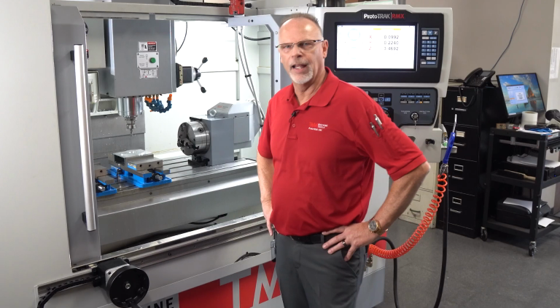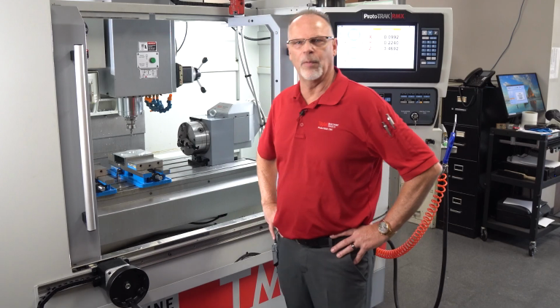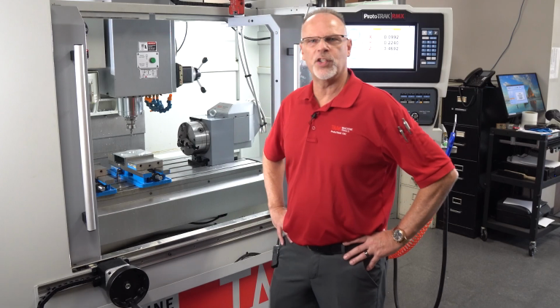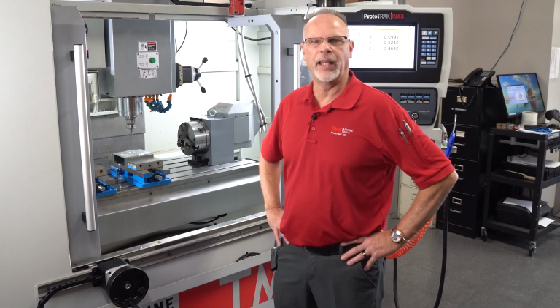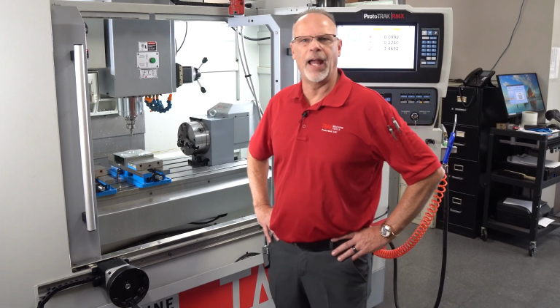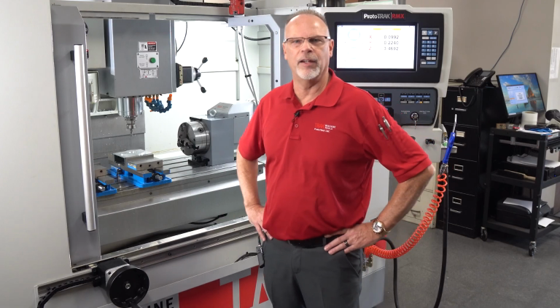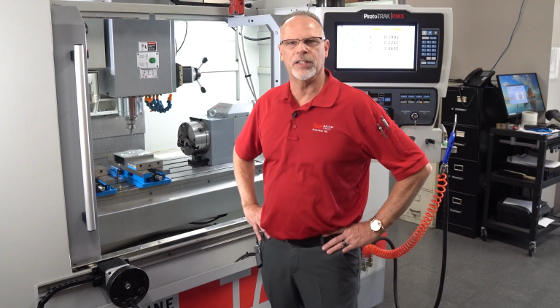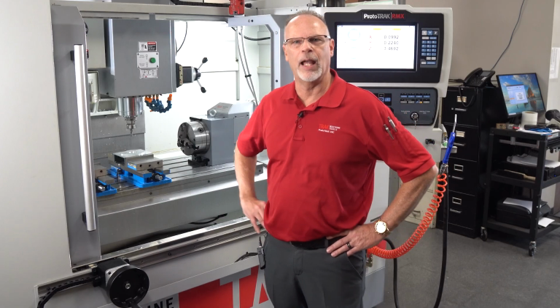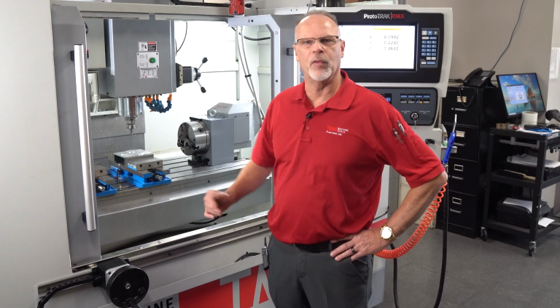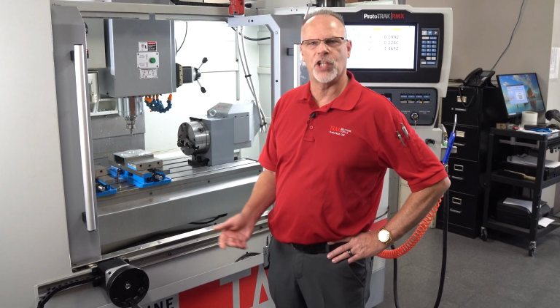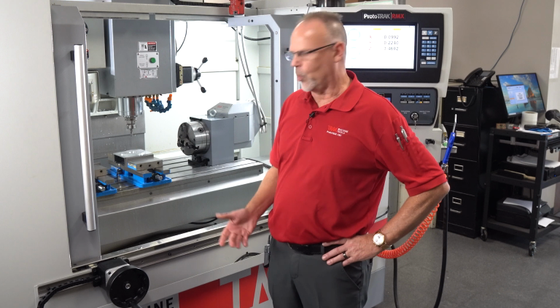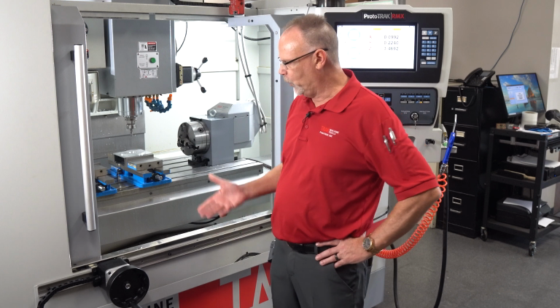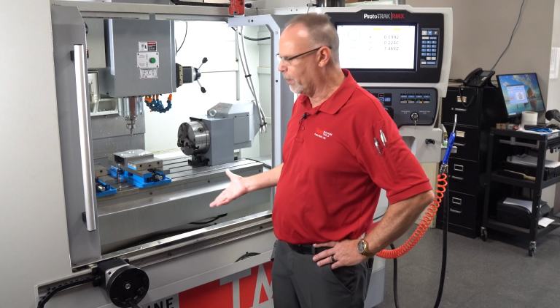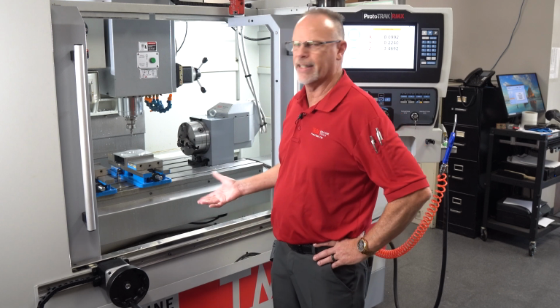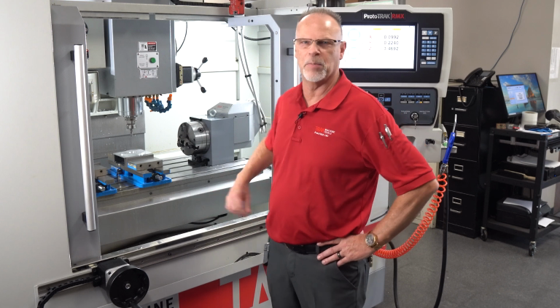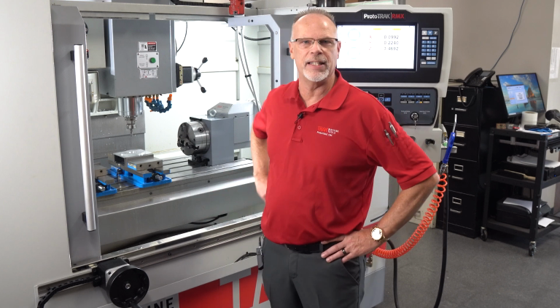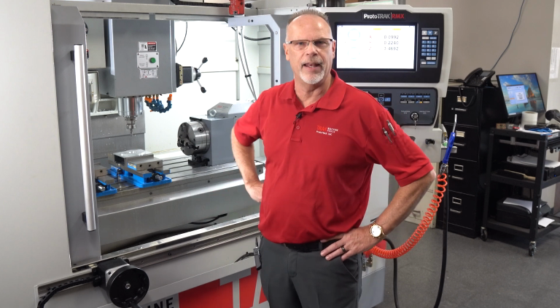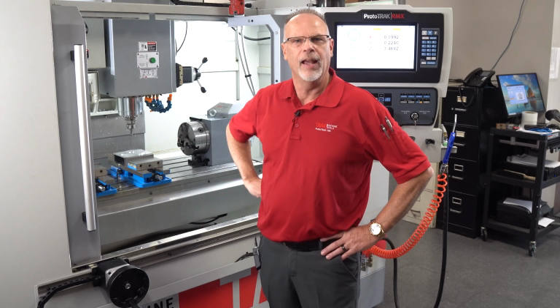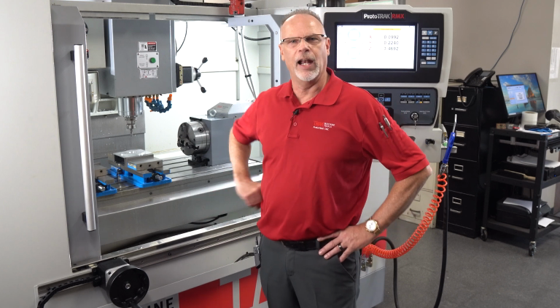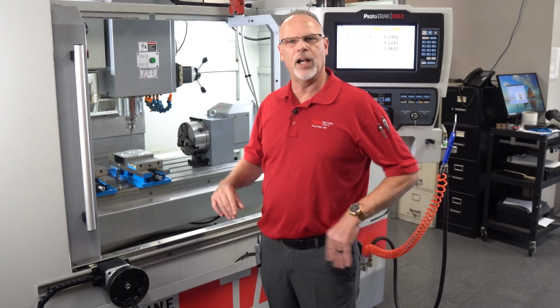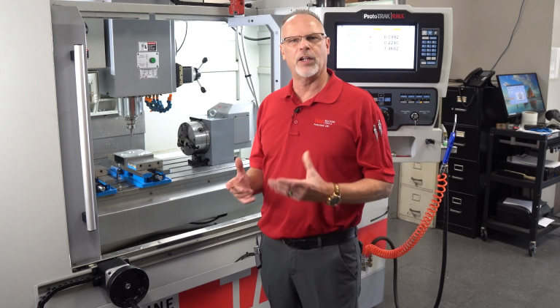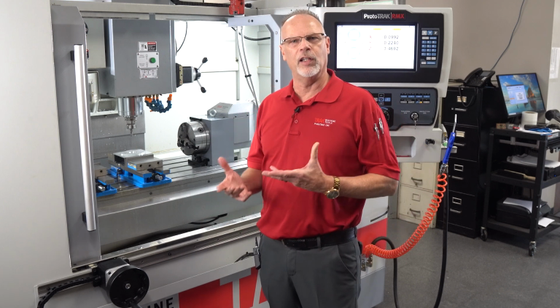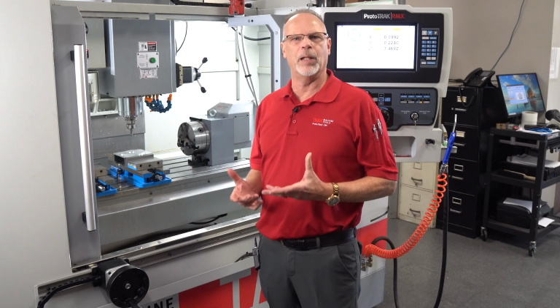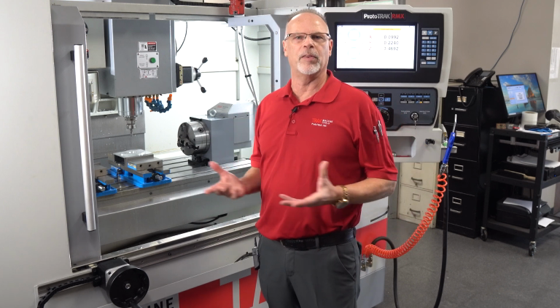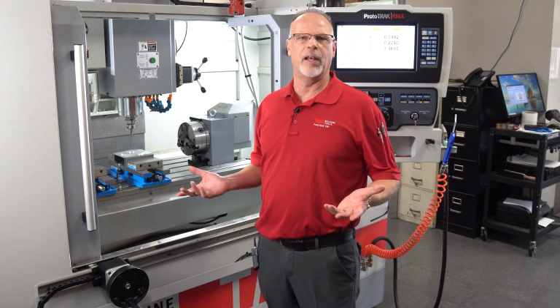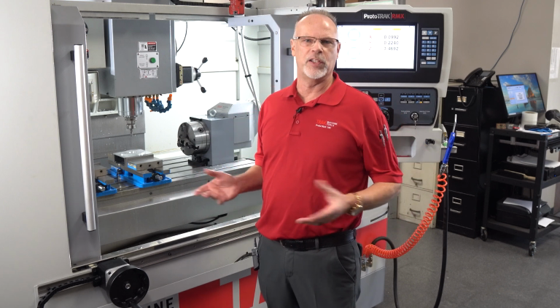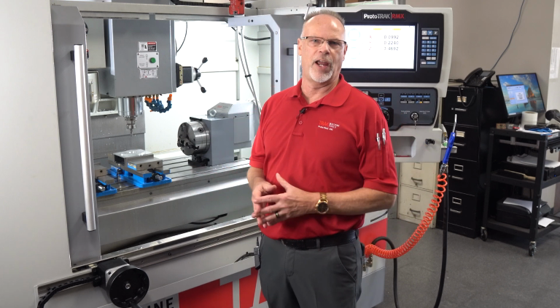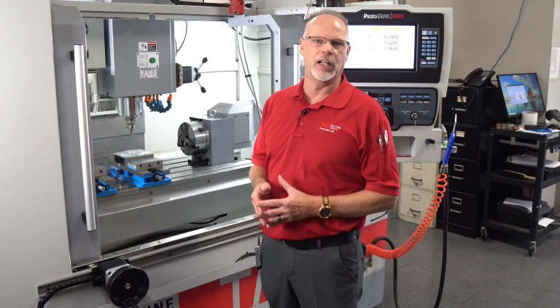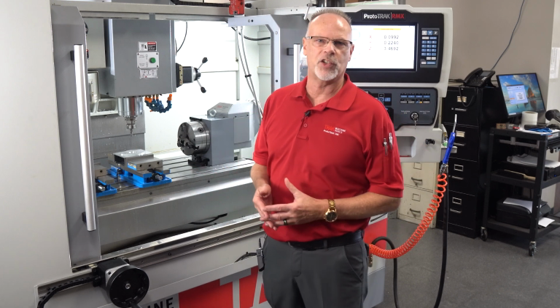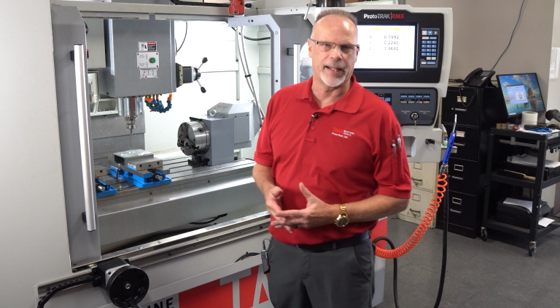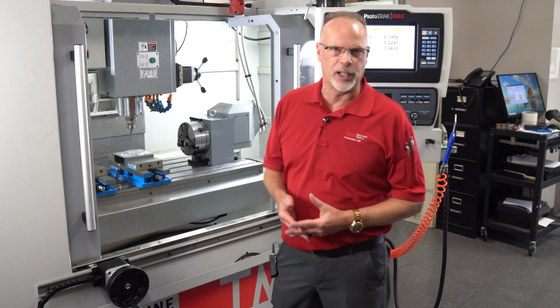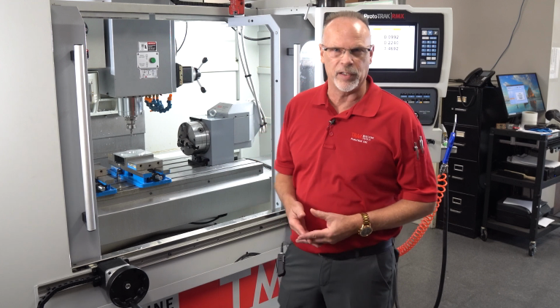Hey everybody, Tracking Pat here. Today I'm out in the shop working with my TMC 10 and I want to talk to you a little bit about the benefits of having electronic hand wheels.